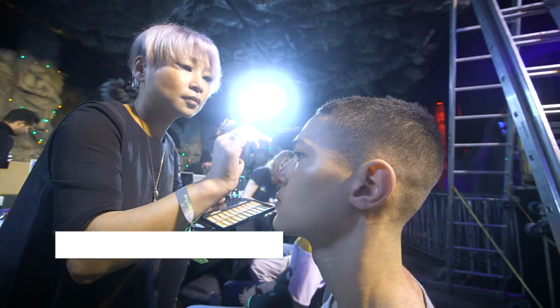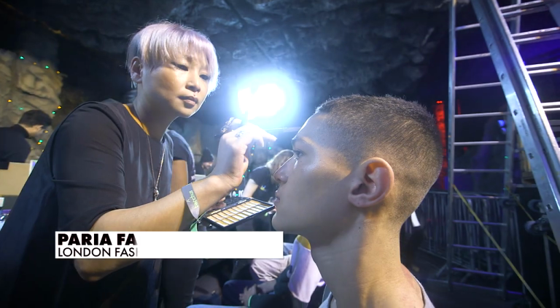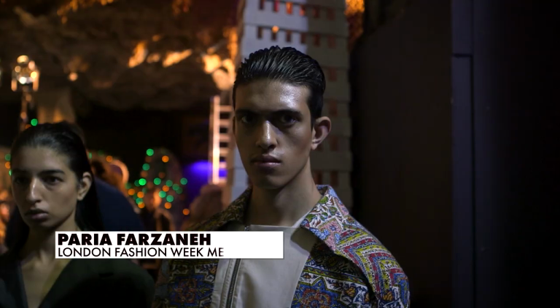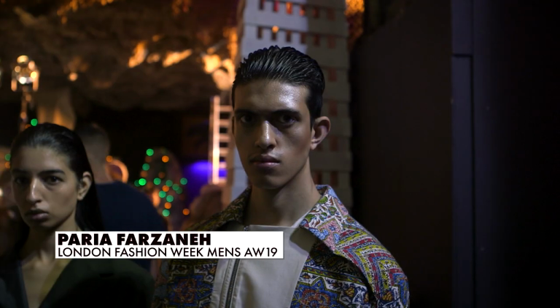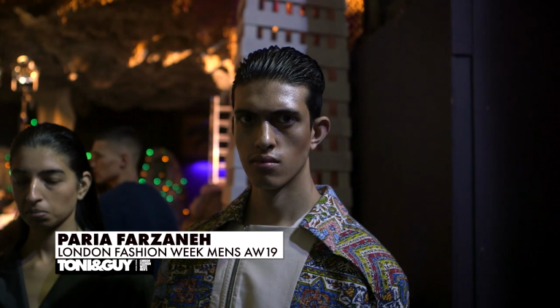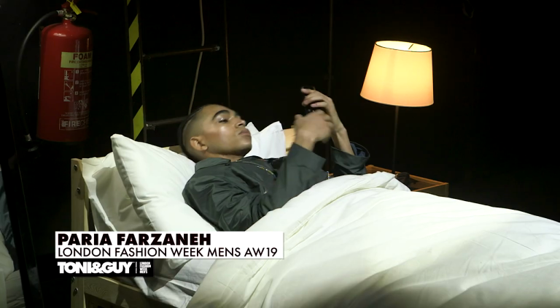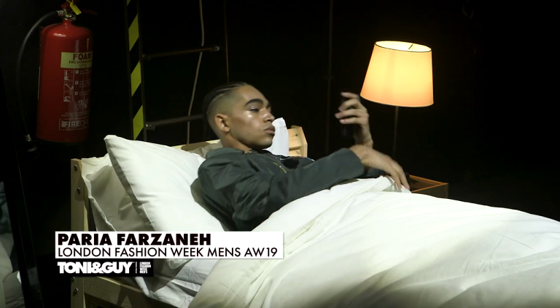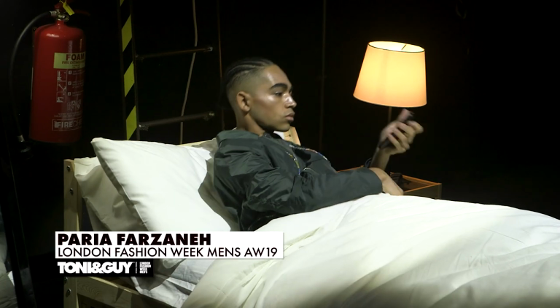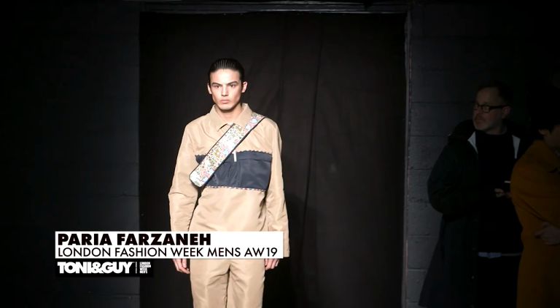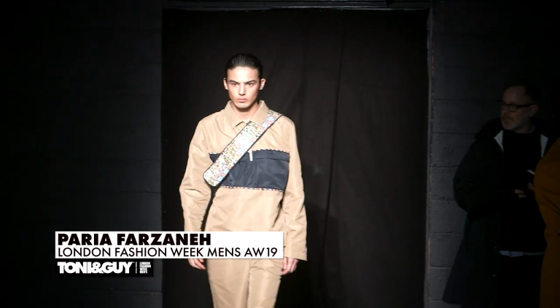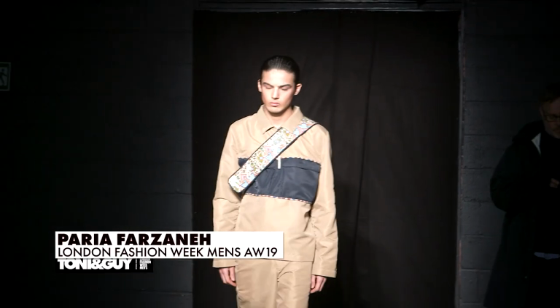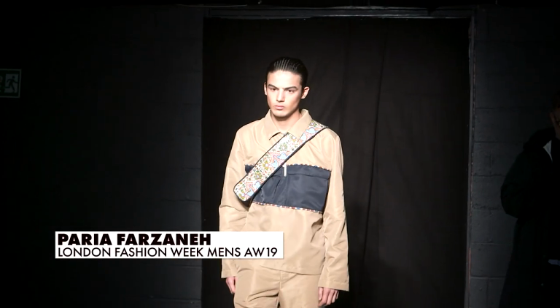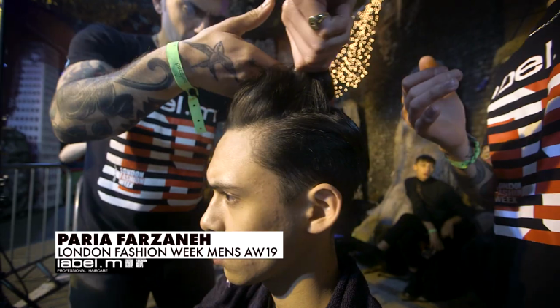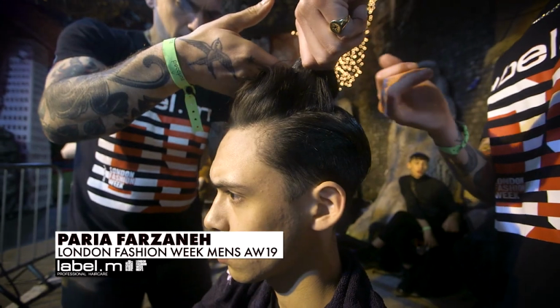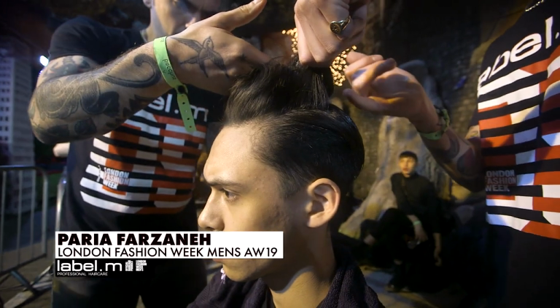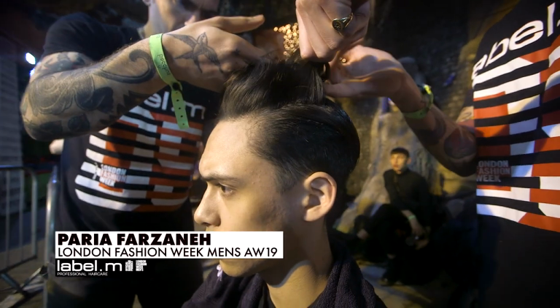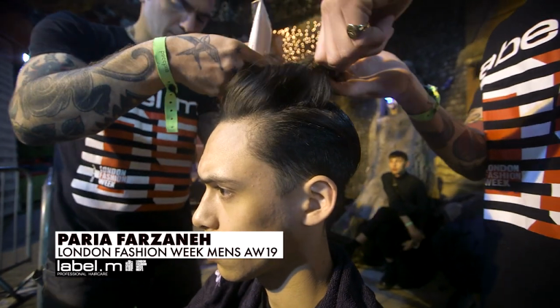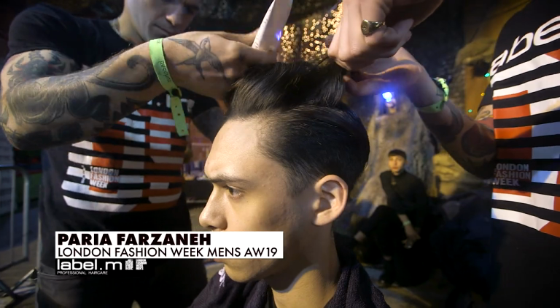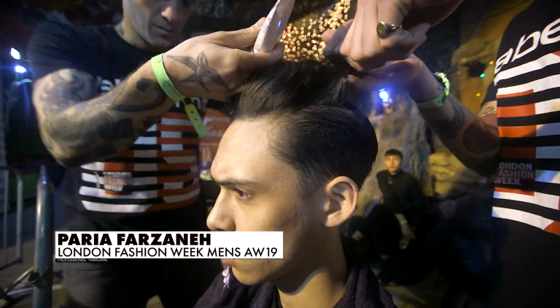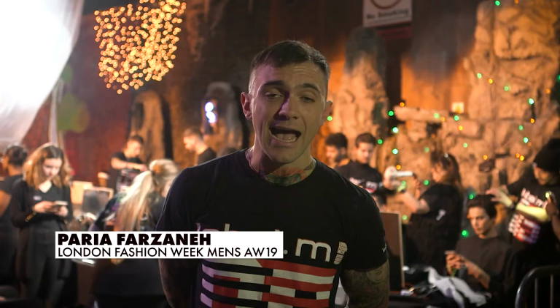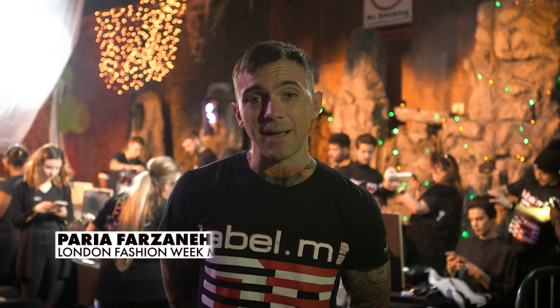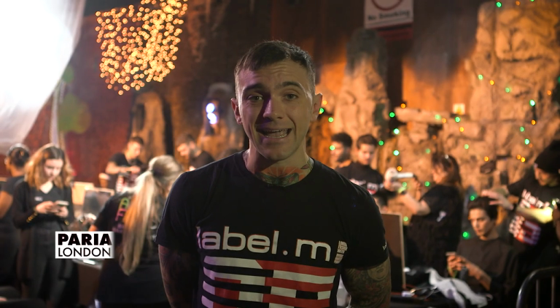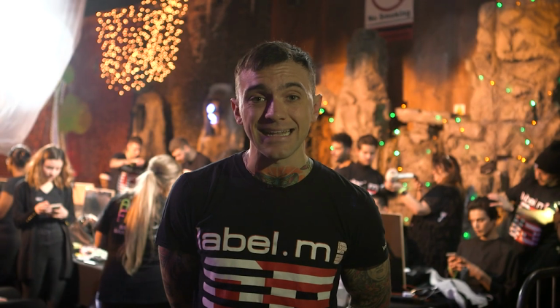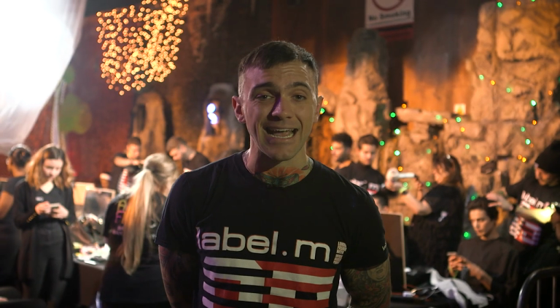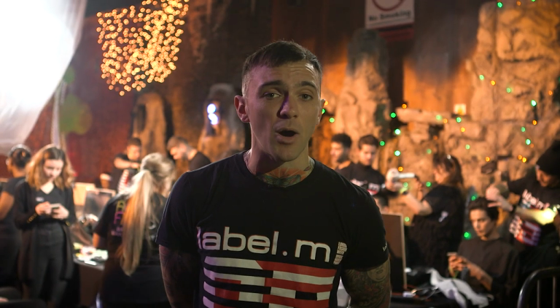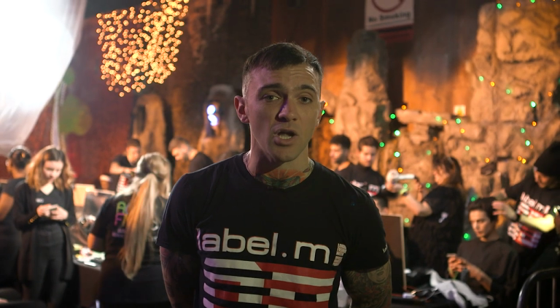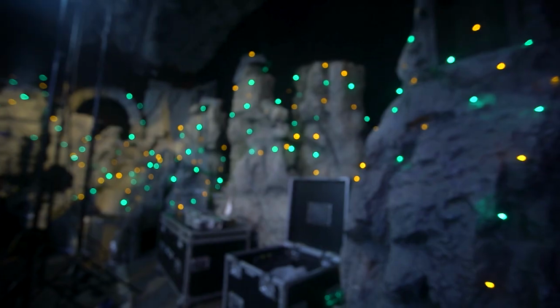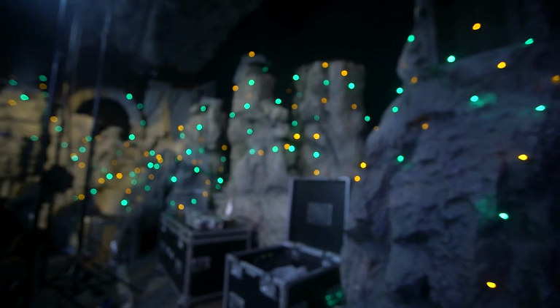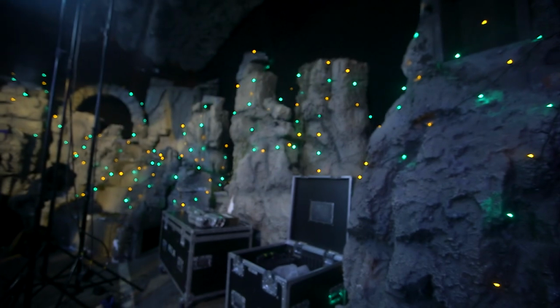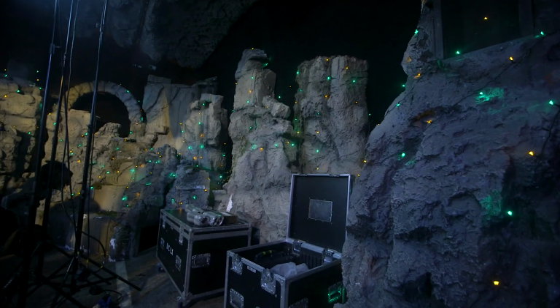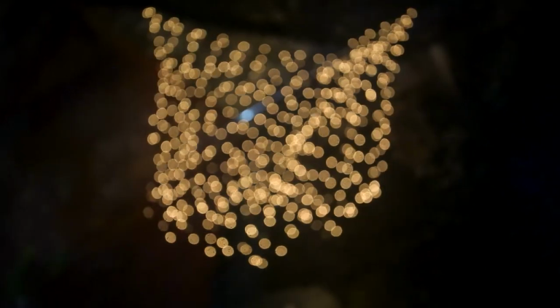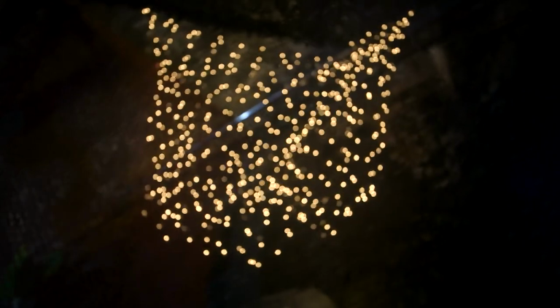We're here for the Perea Forenza show. I was lucky enough to do the hair for this last year and I'm back again here today at Pulse Nightclub, which is another really cool venue.